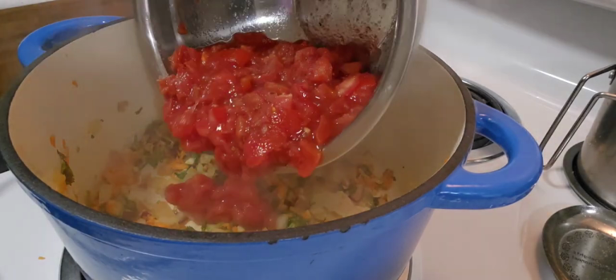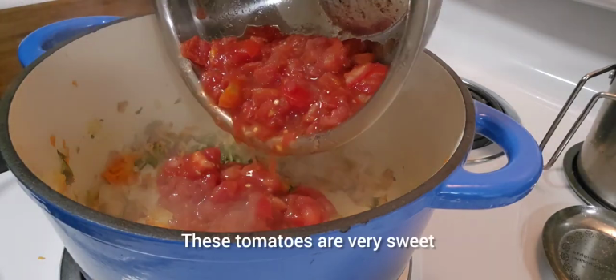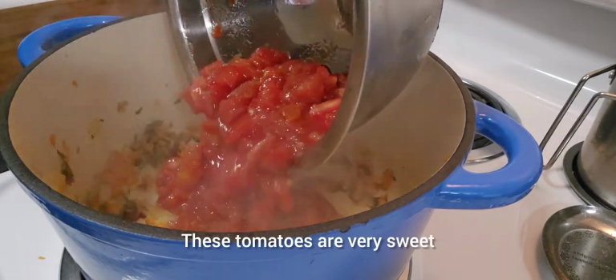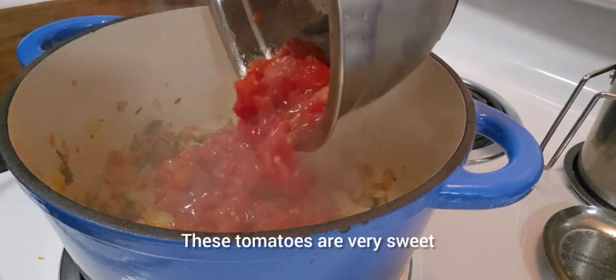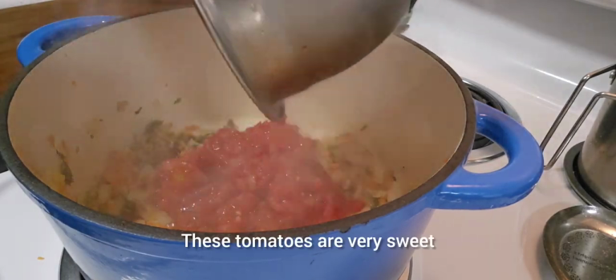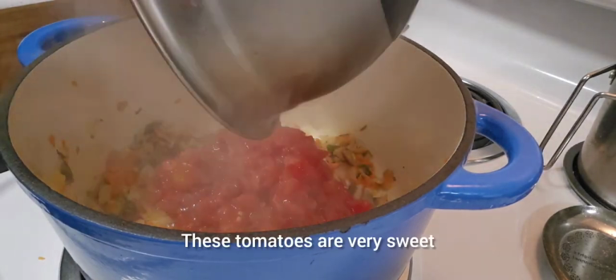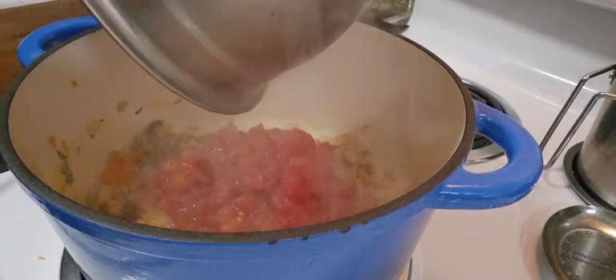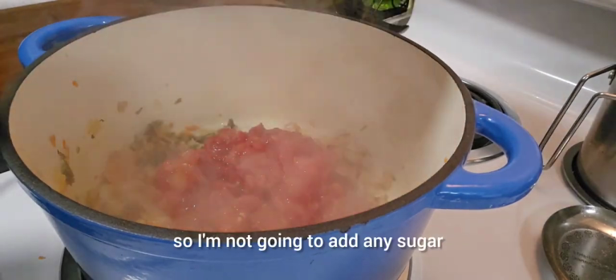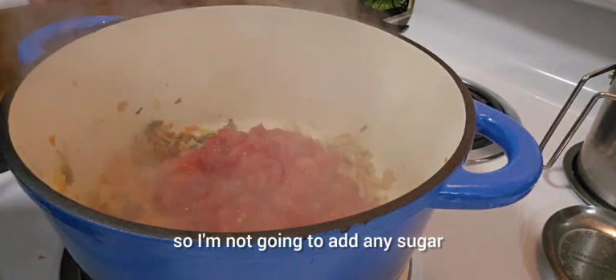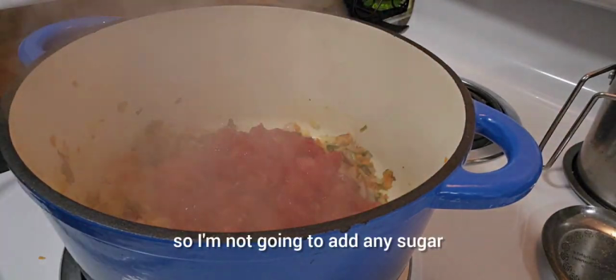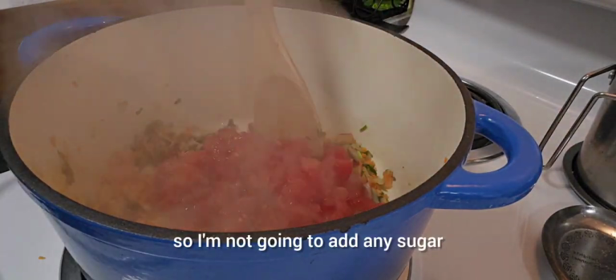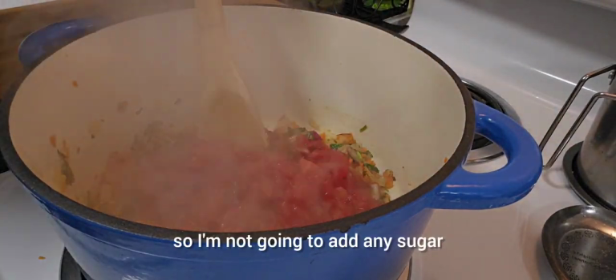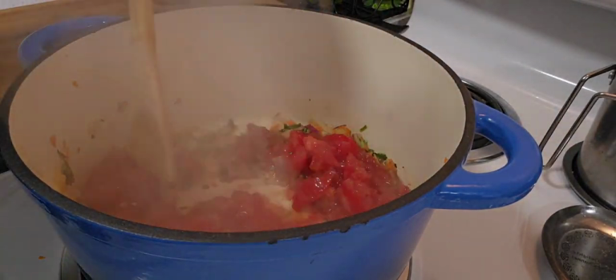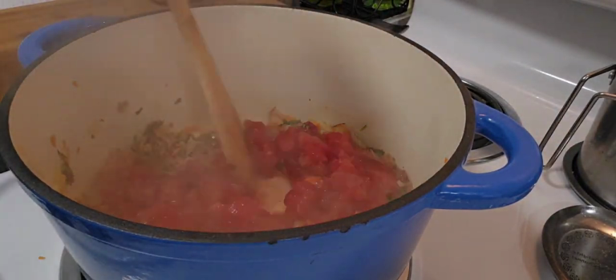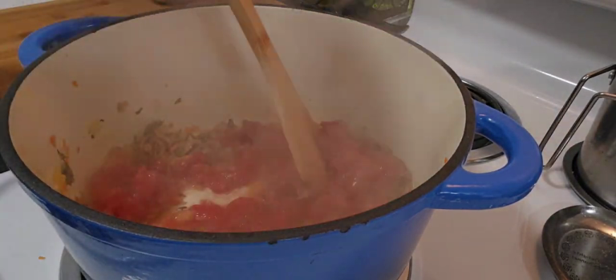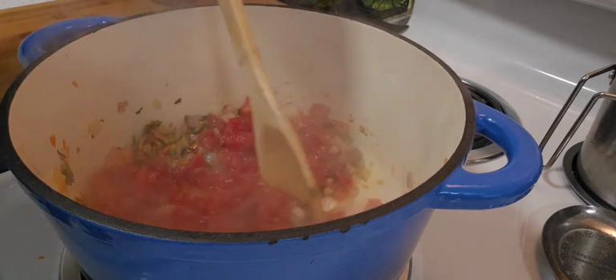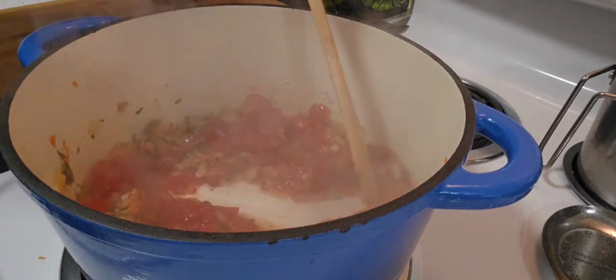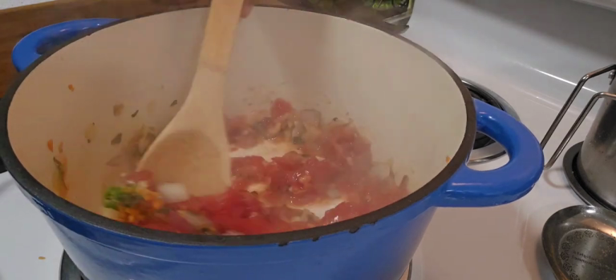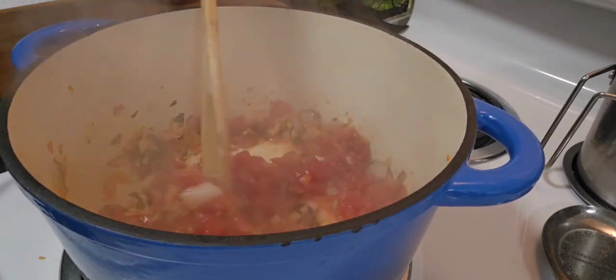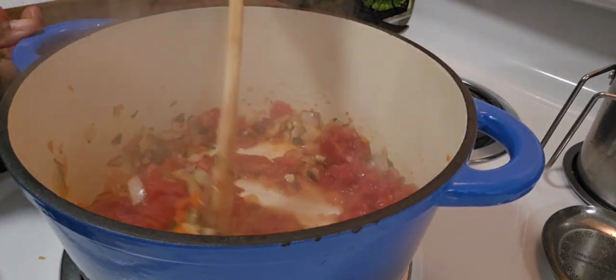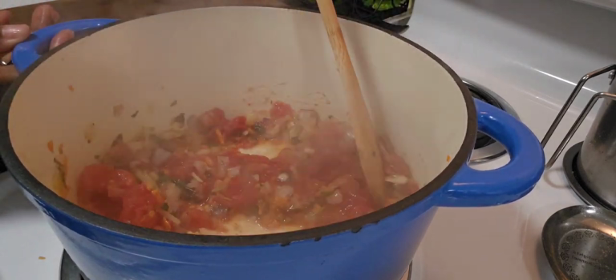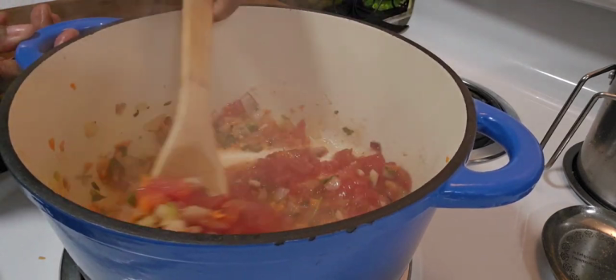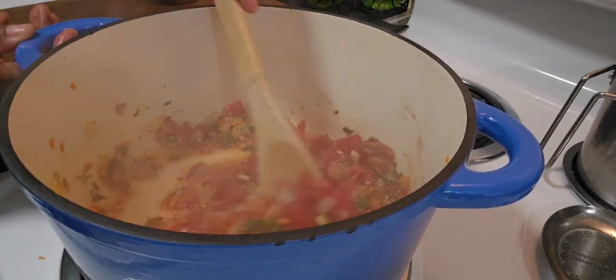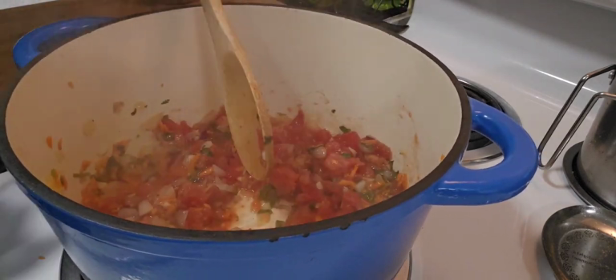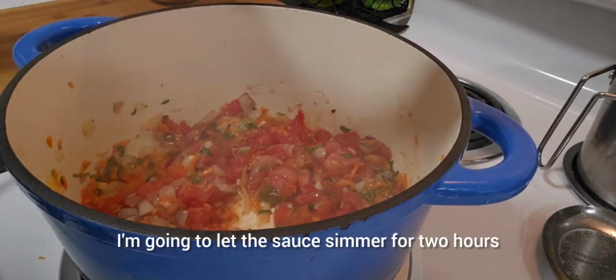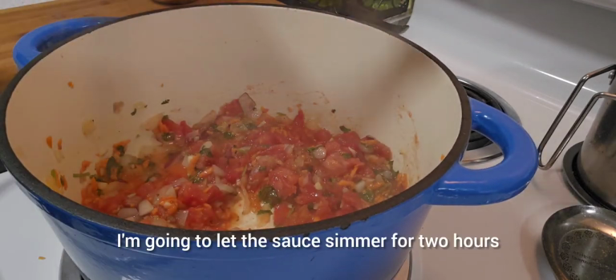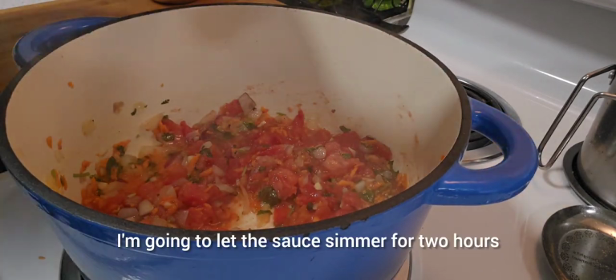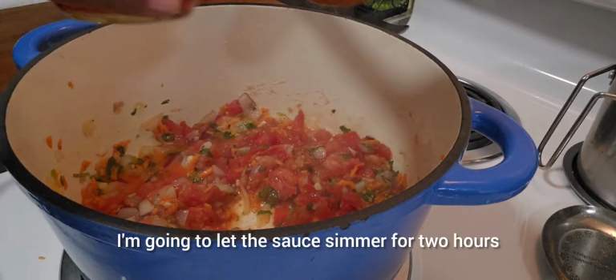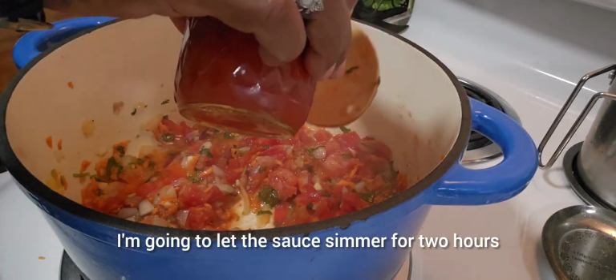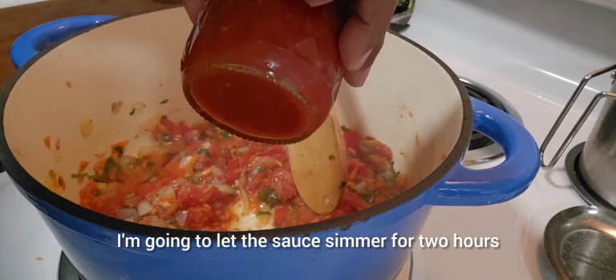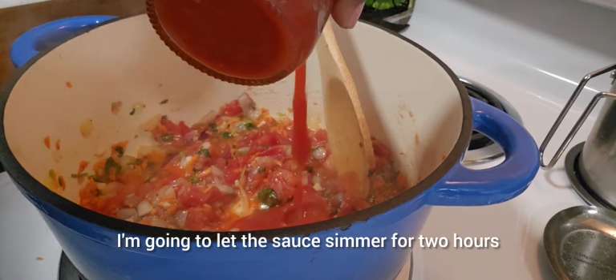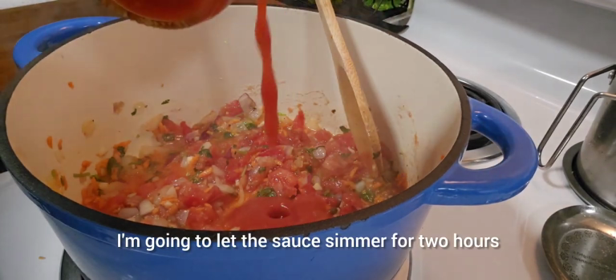These tomatoes are very sweet, so I'm not going to add any sugar. I'm going to let the sauce simmer for two hours.